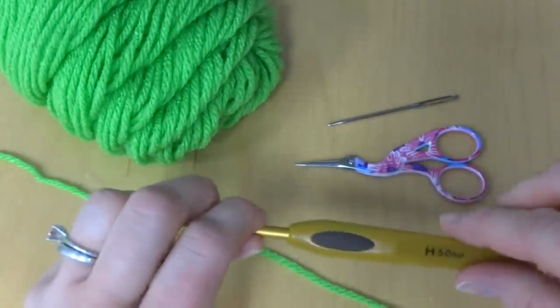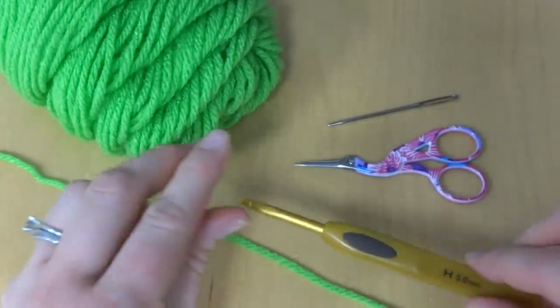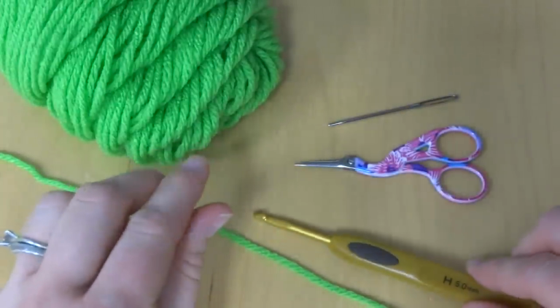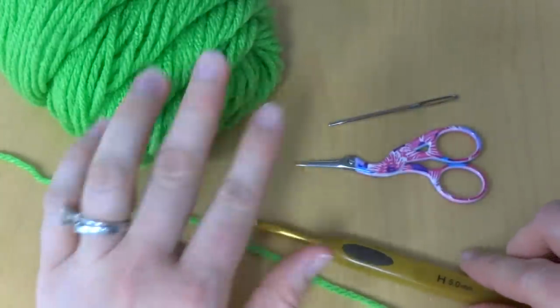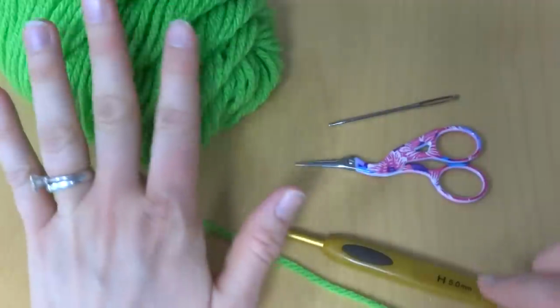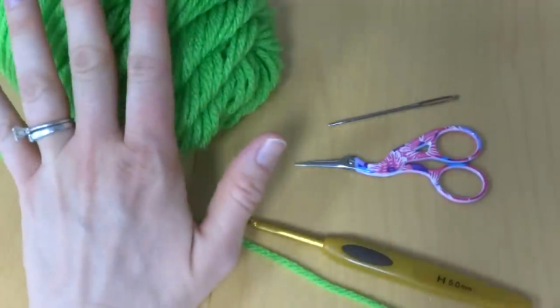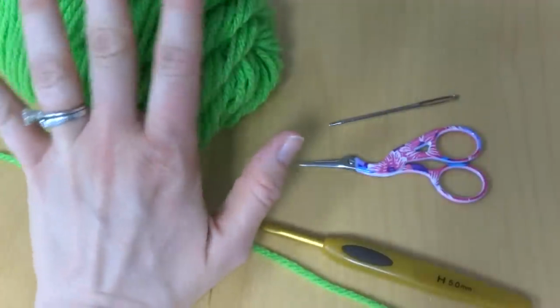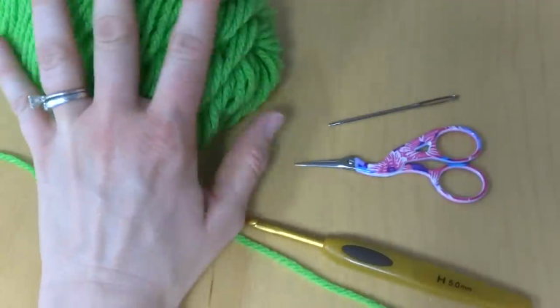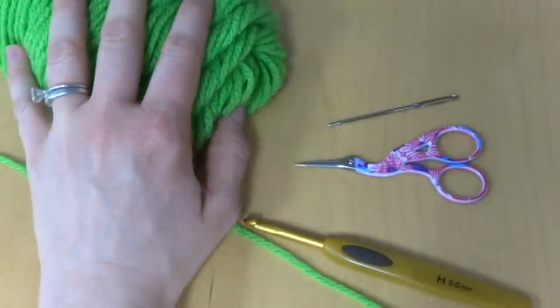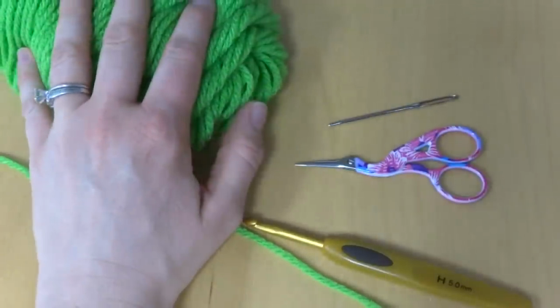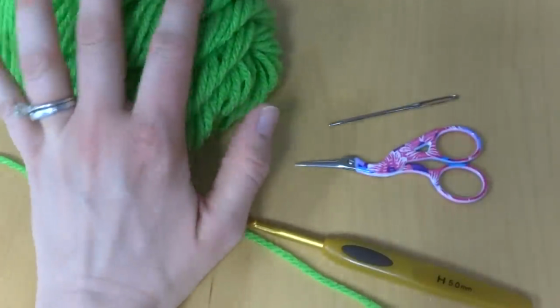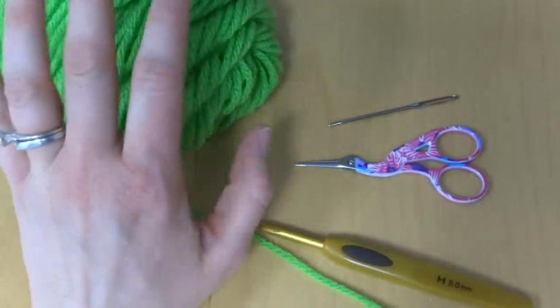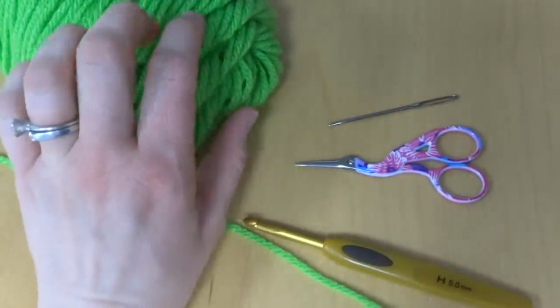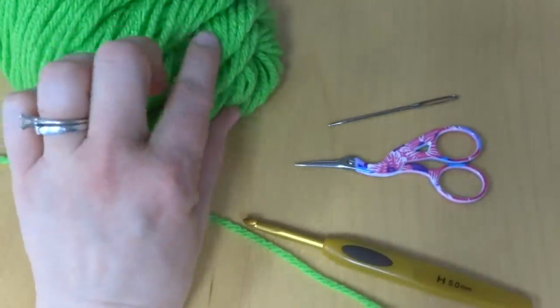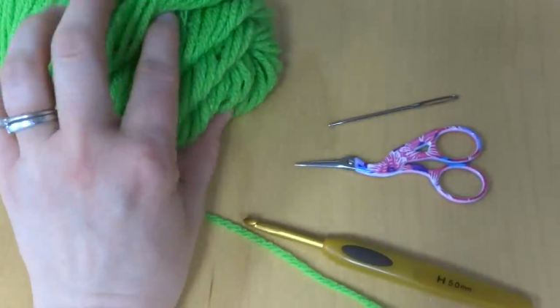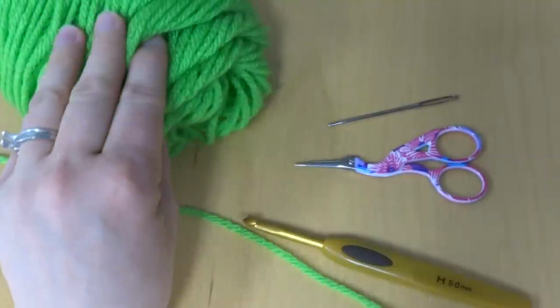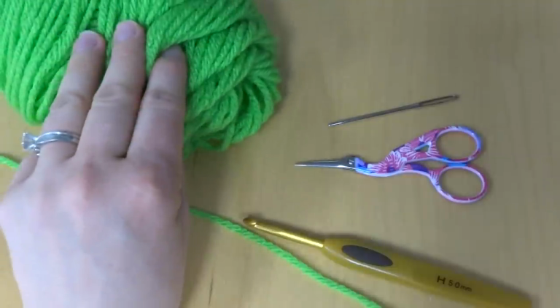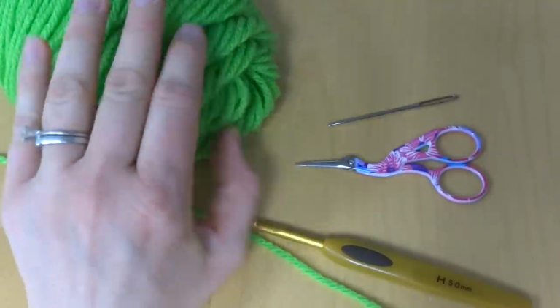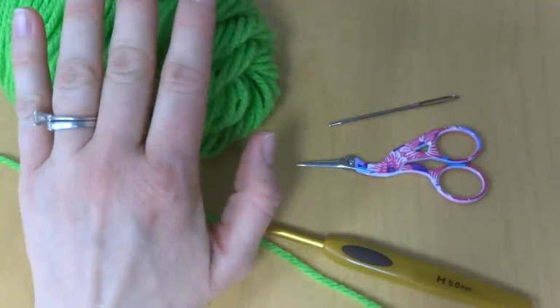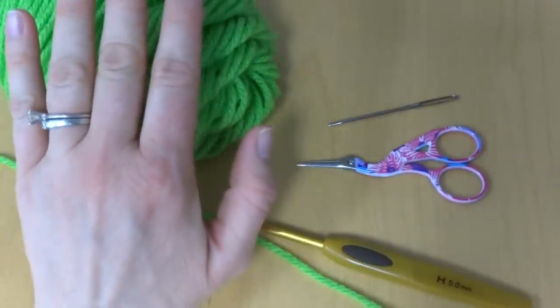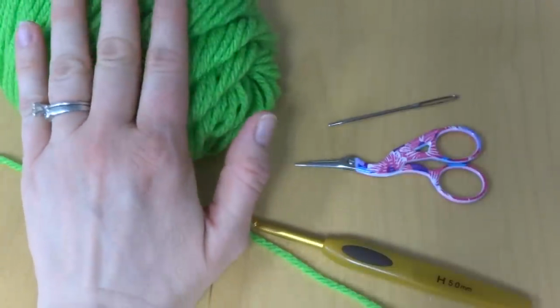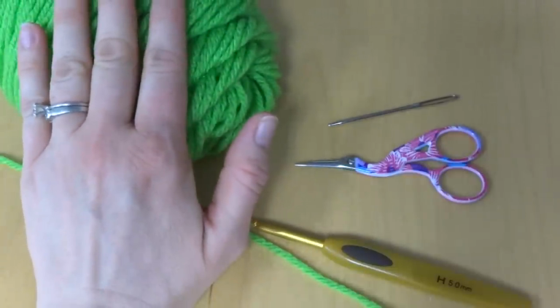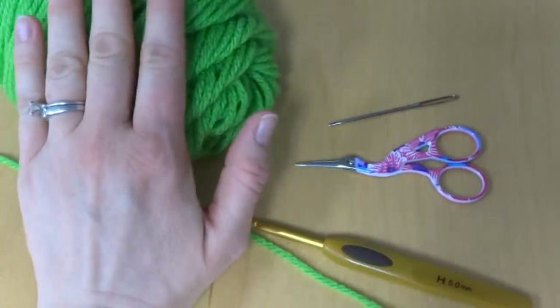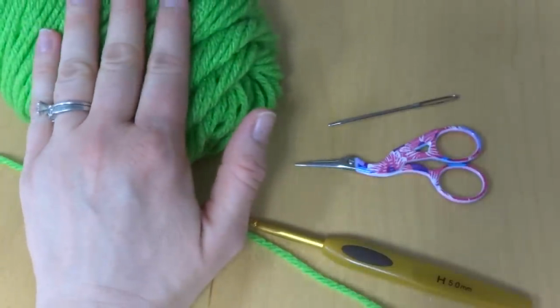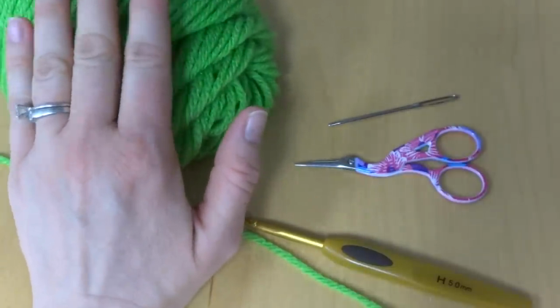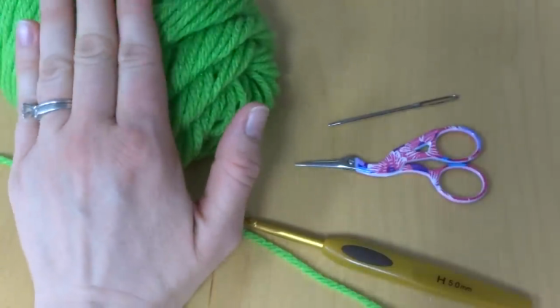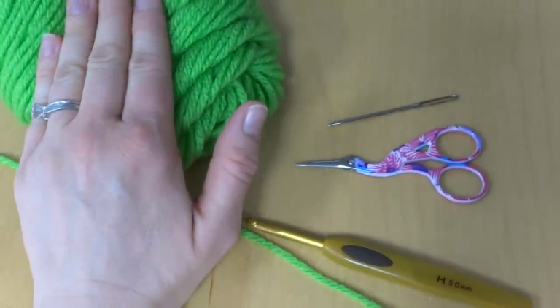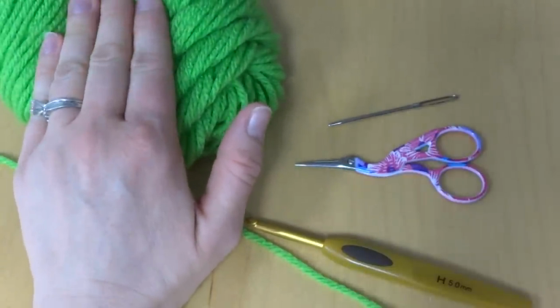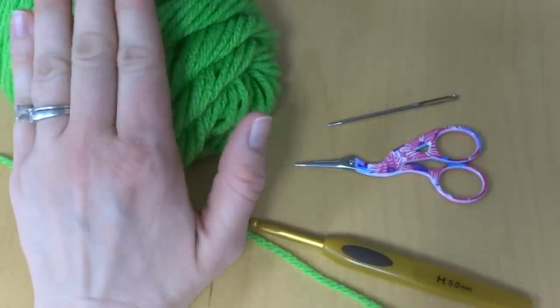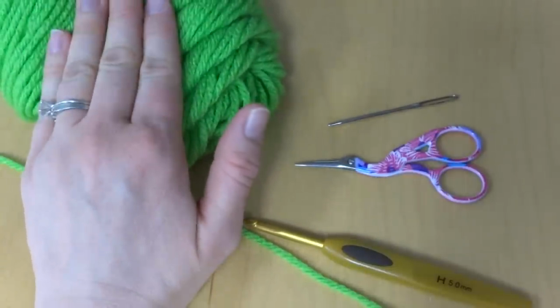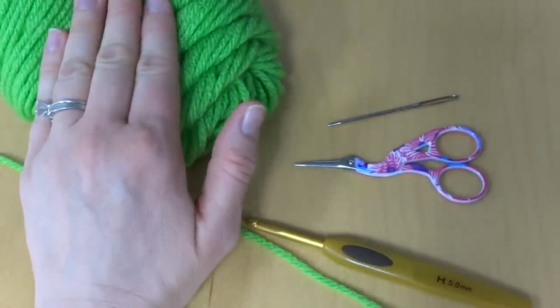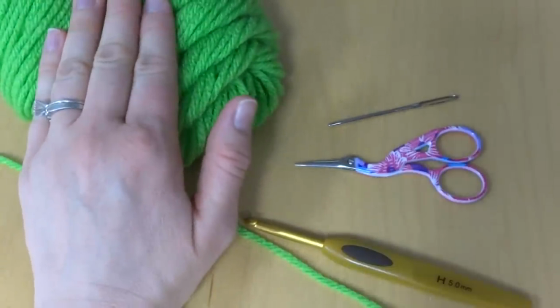However, you can use pretty much any yarn you want, and if you're unsure about the hook to use with your yarn, just check the yarn label for the hook recommendation.